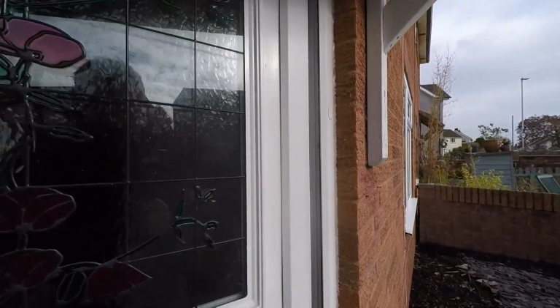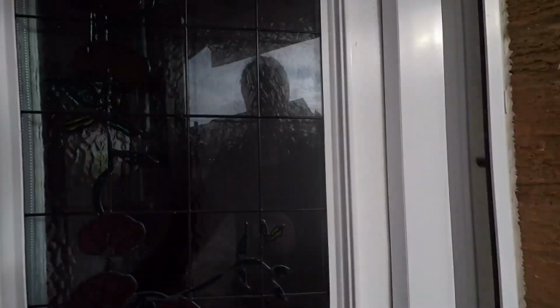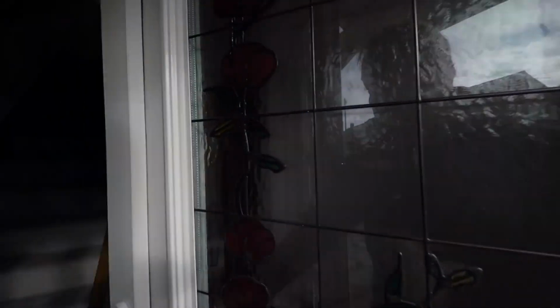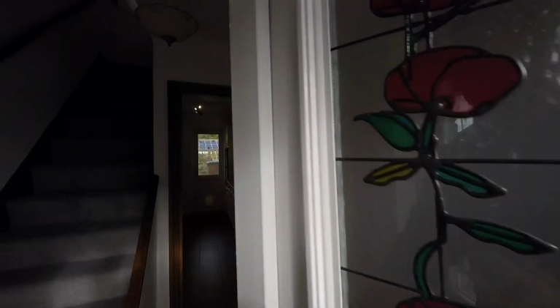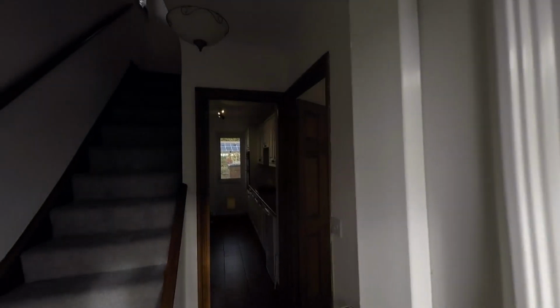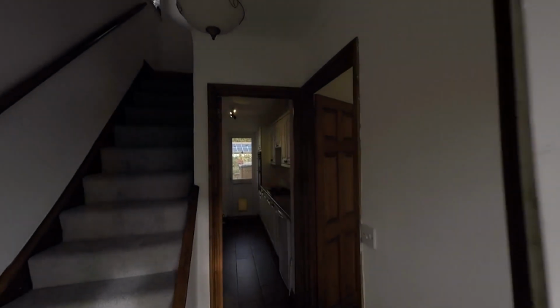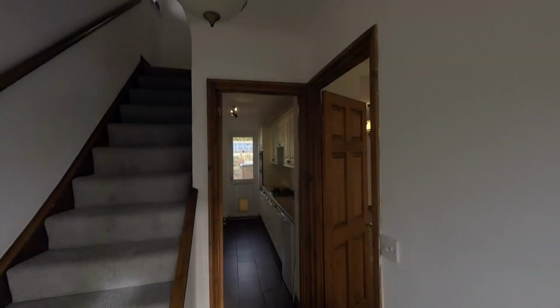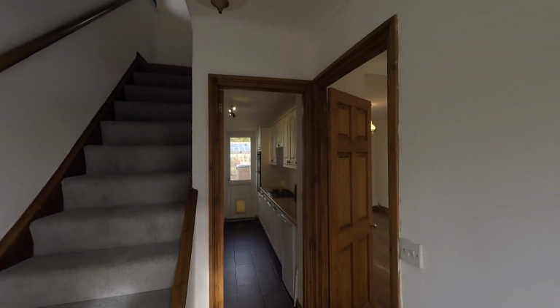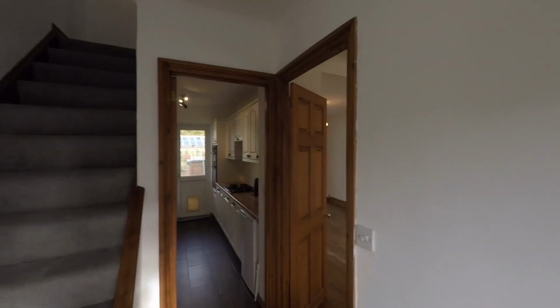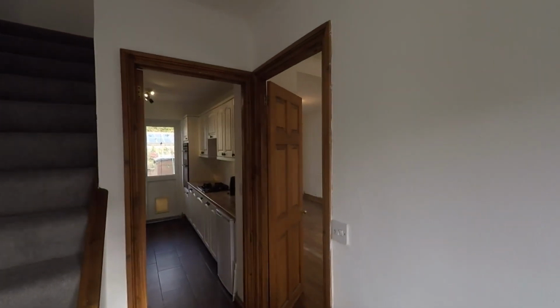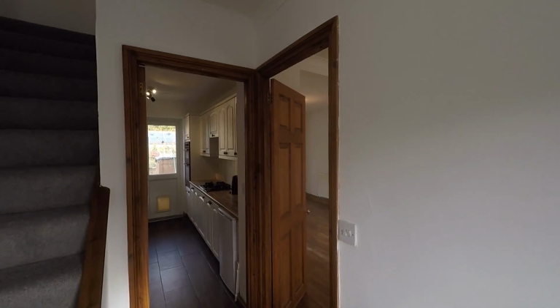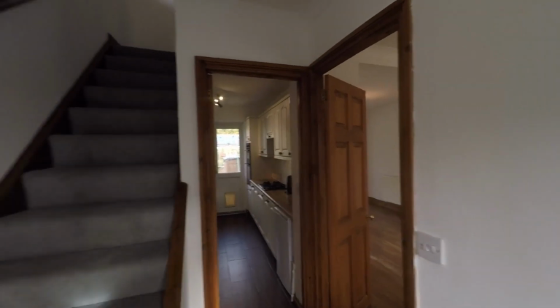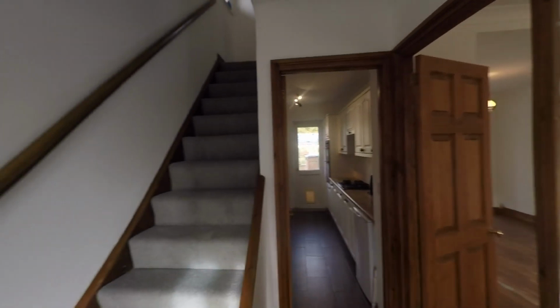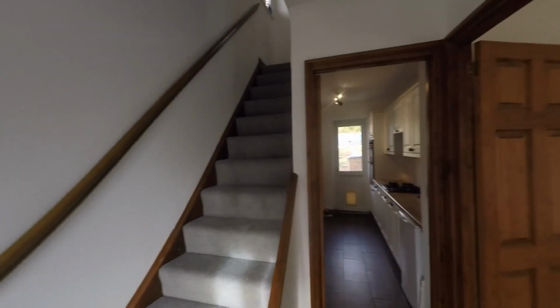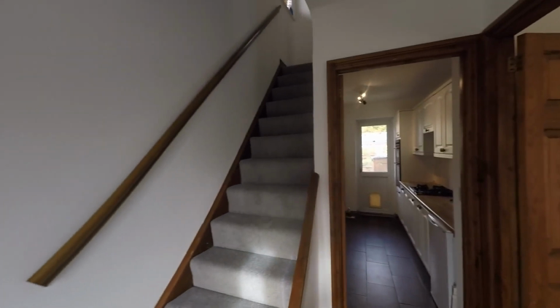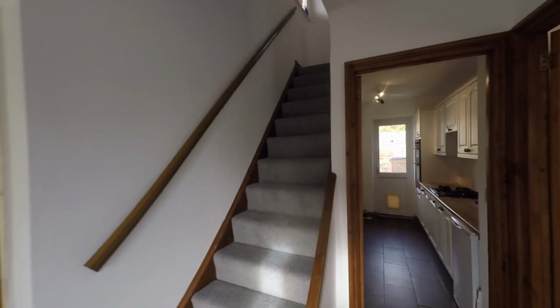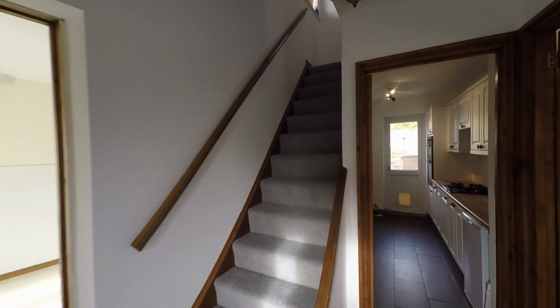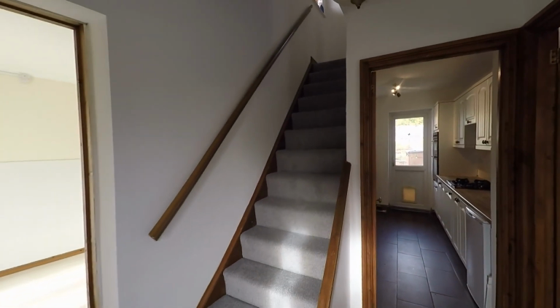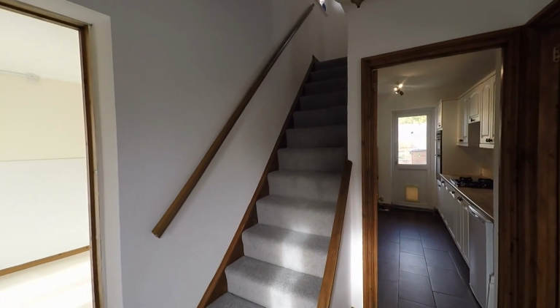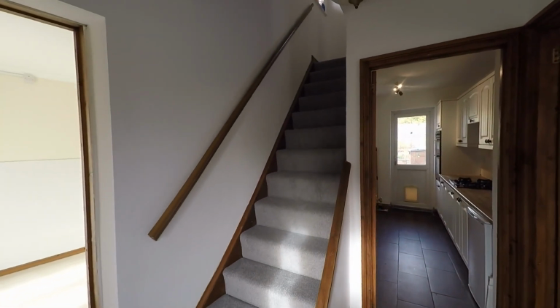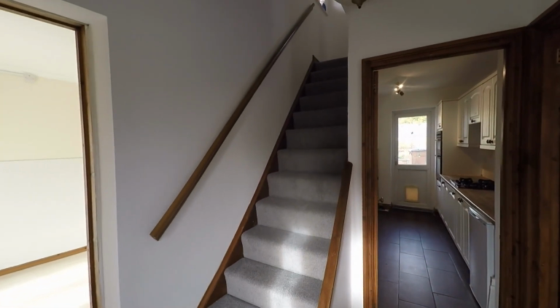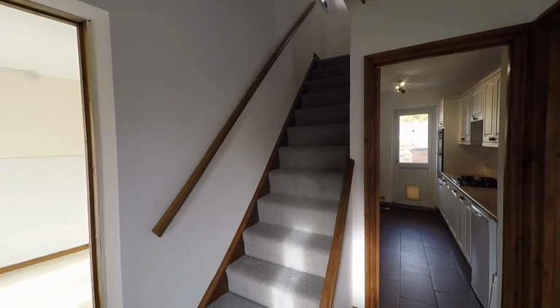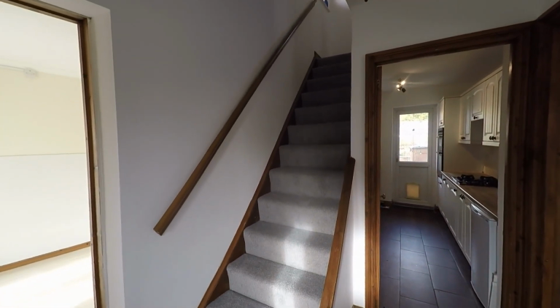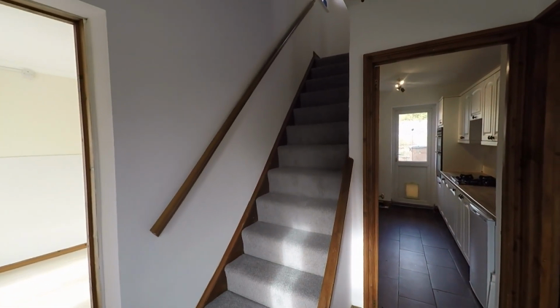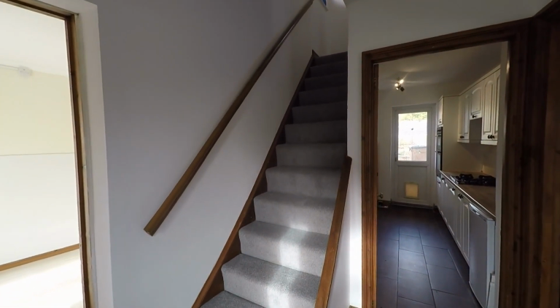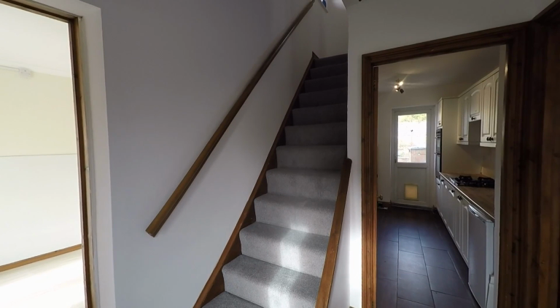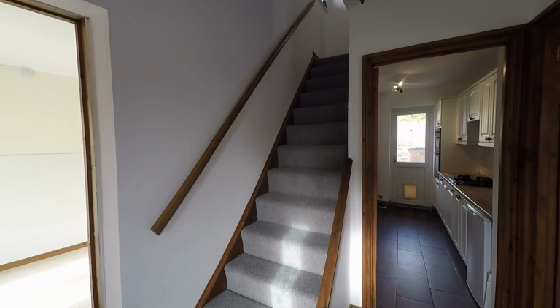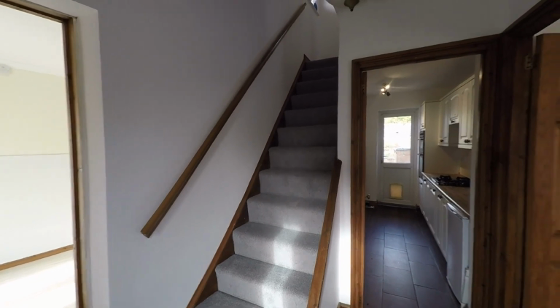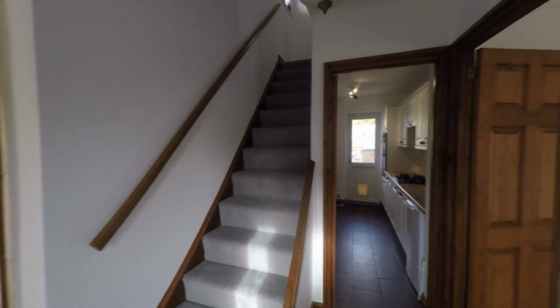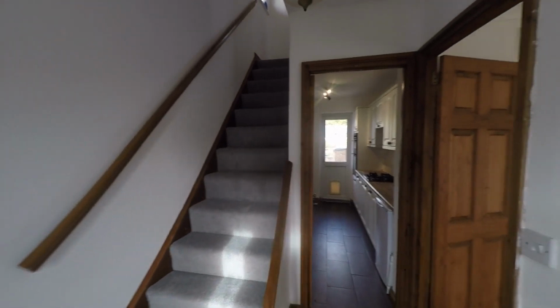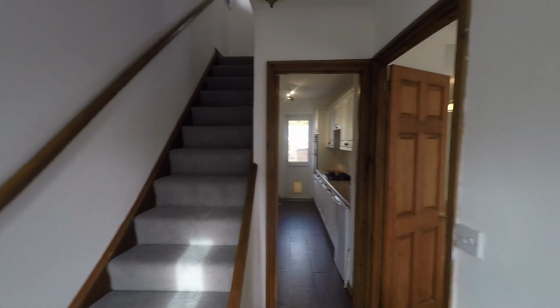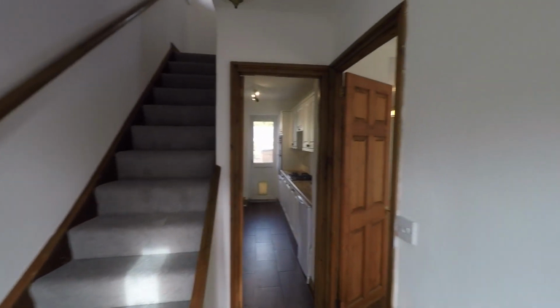We first enter into the hallway. From here we can see we have the staircase directly in front of us taking us up to the first floor, and we also have access to all ground floor rooms.